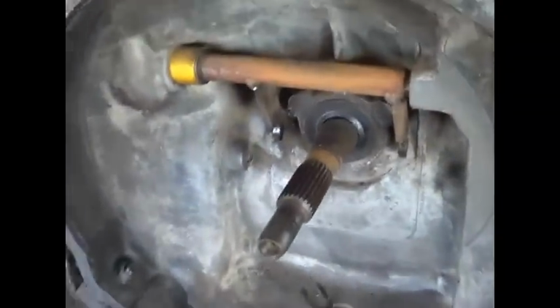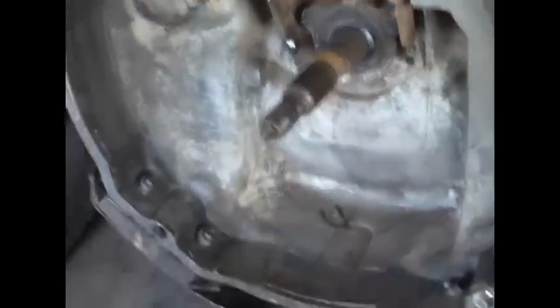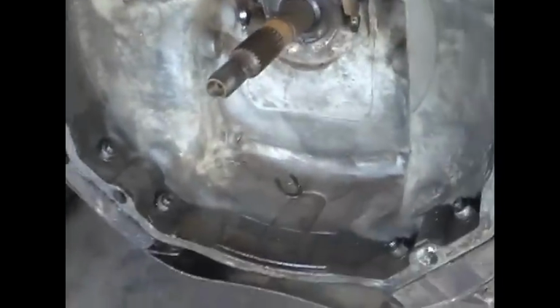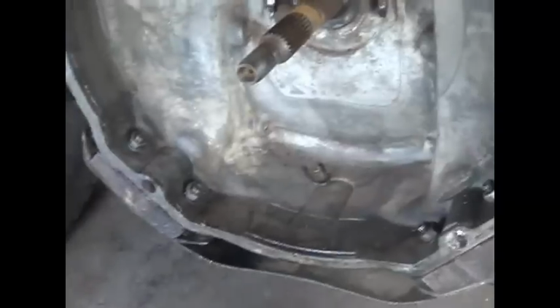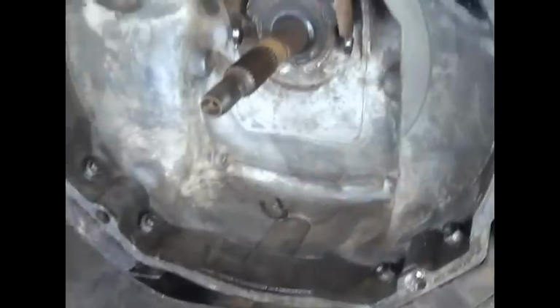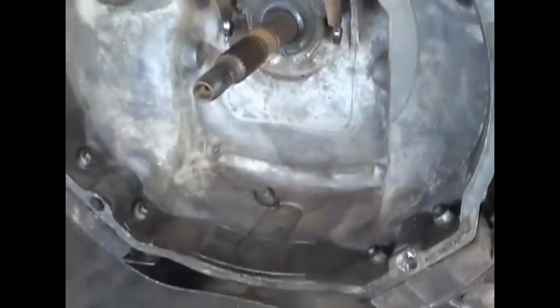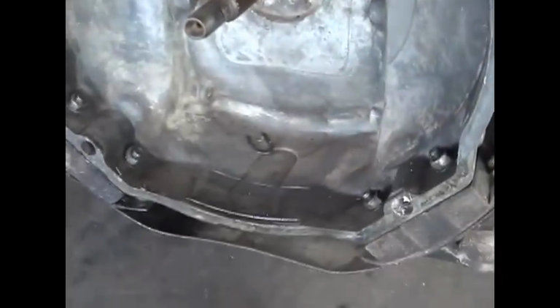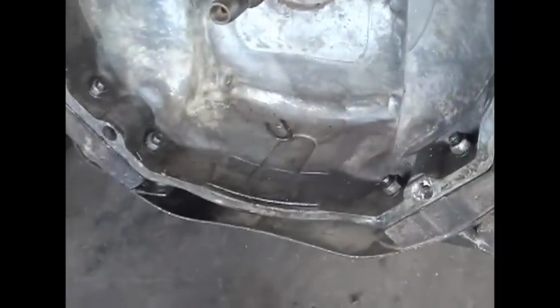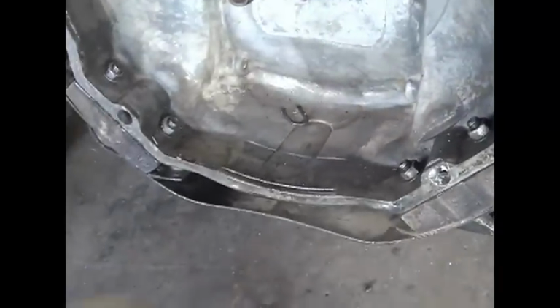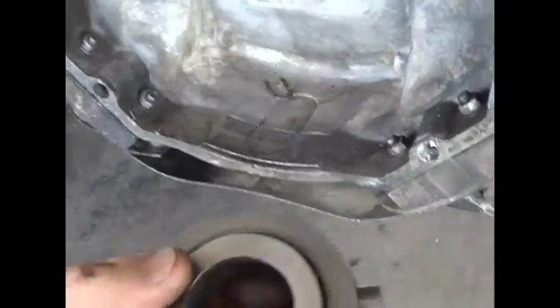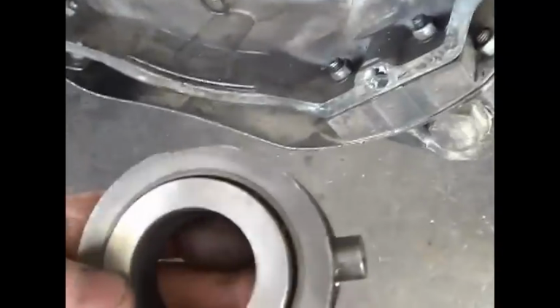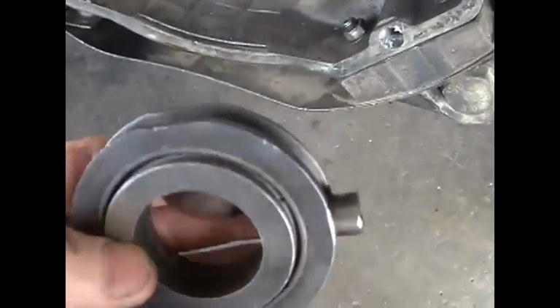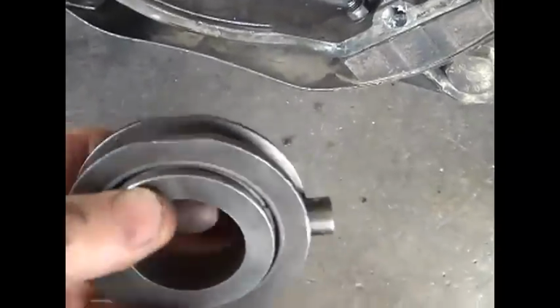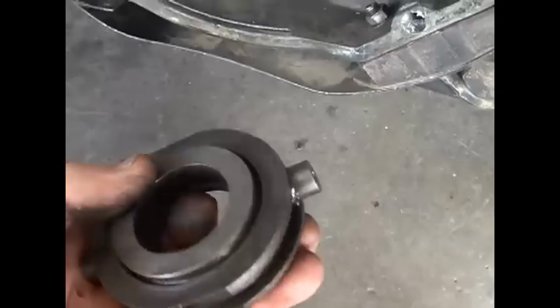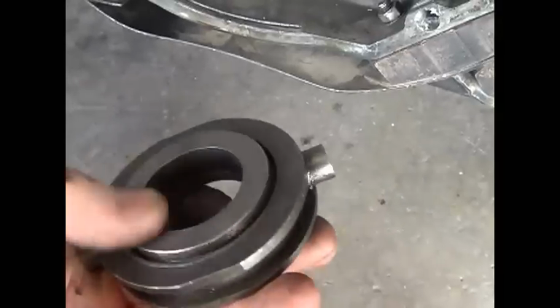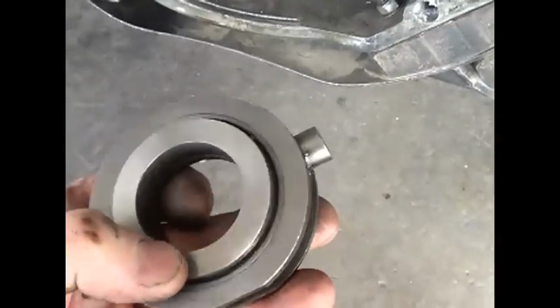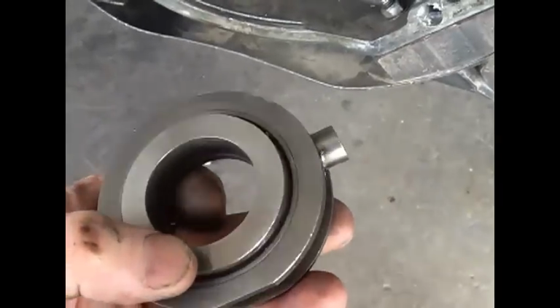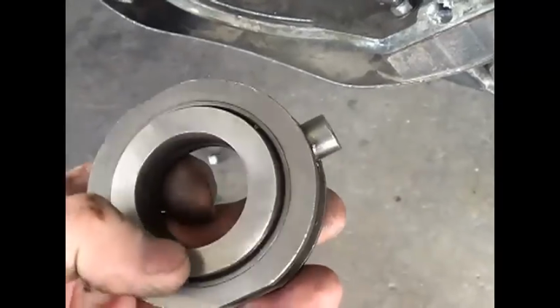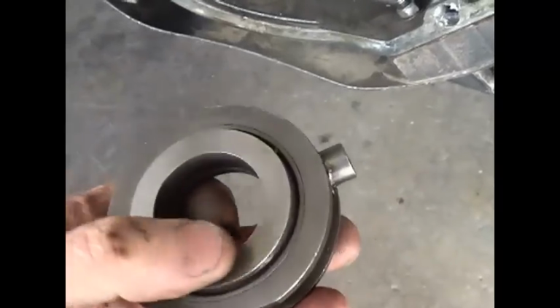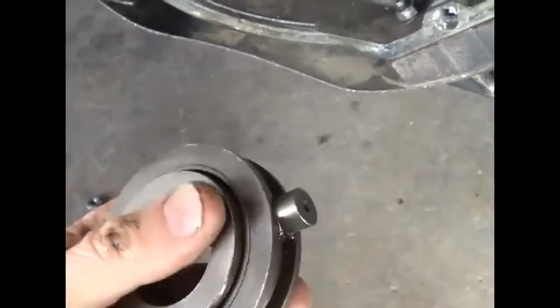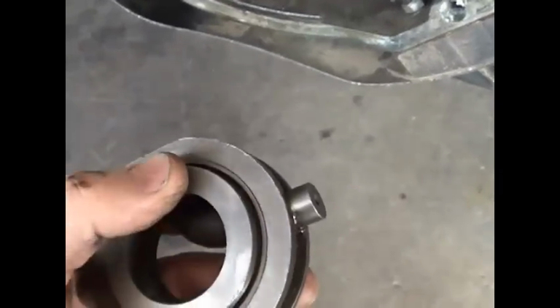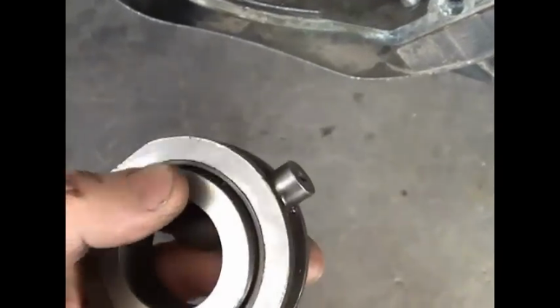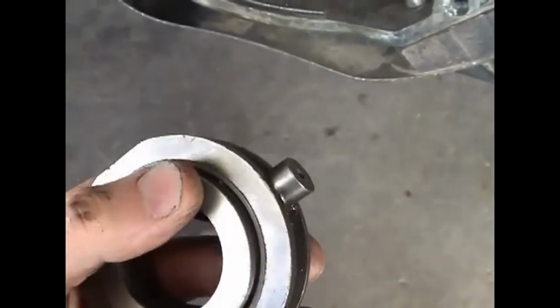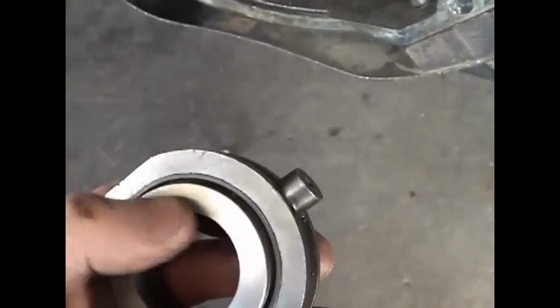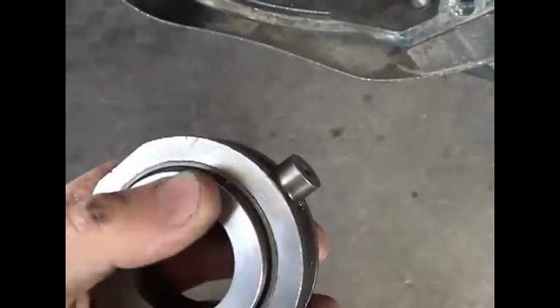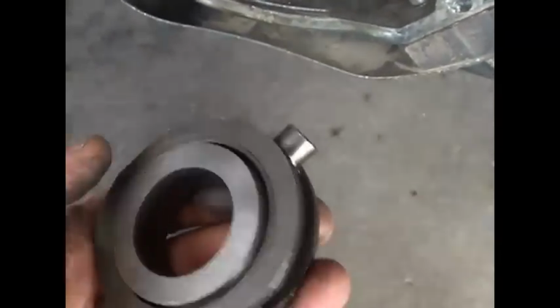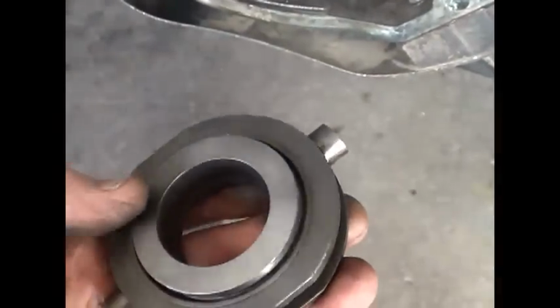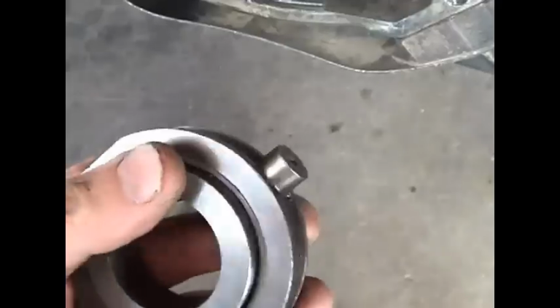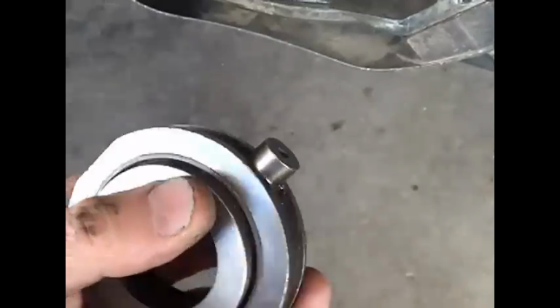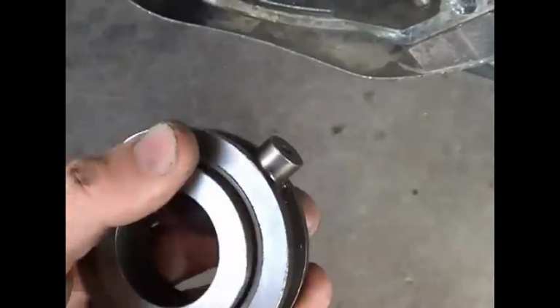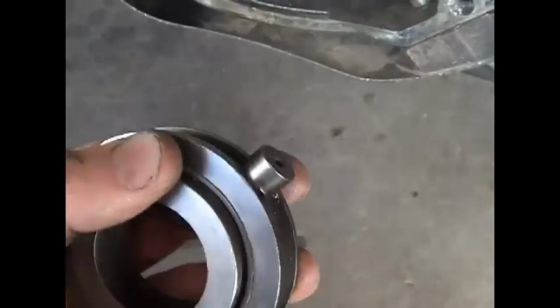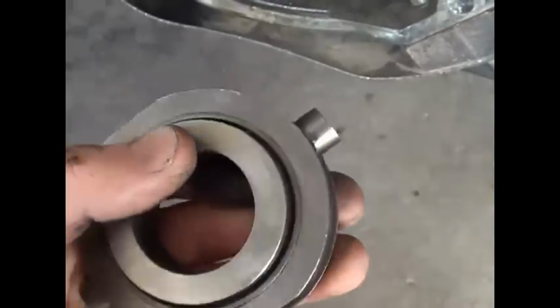He may have had one around and he gave it to me. Now he's gonna be pissed, because it must have been brand new. I did not even notice — it had this white tape. I just cut it off with a razor blade and then took it over the wire wheel. This feels good.